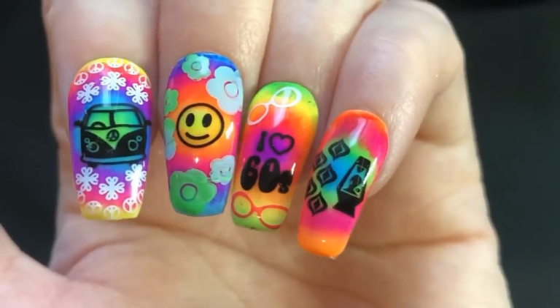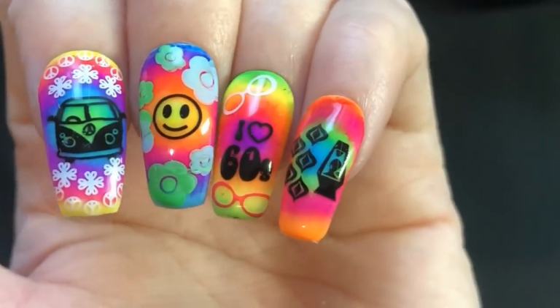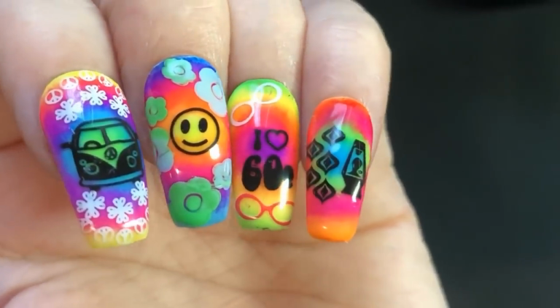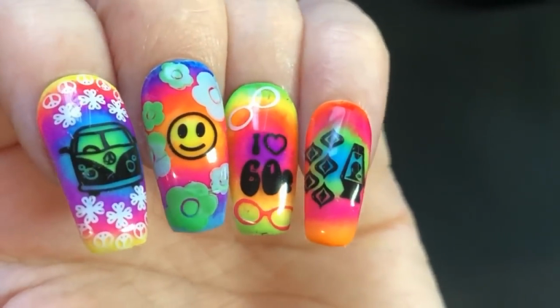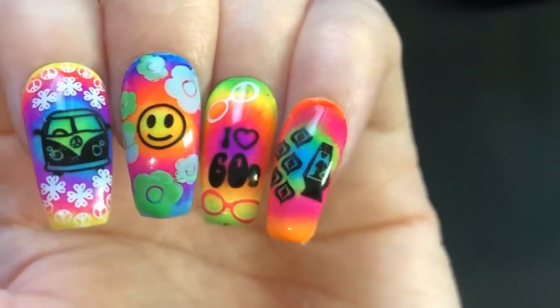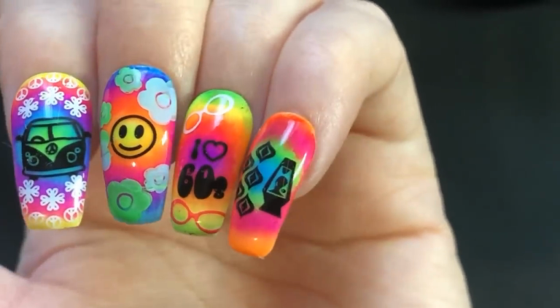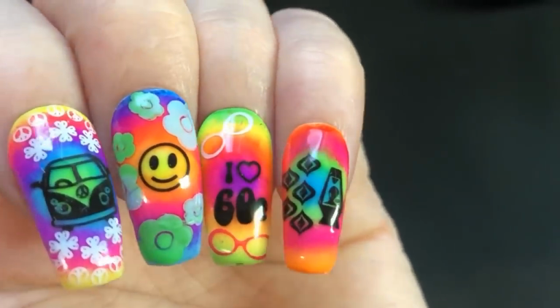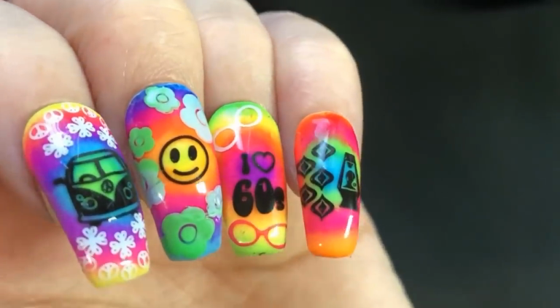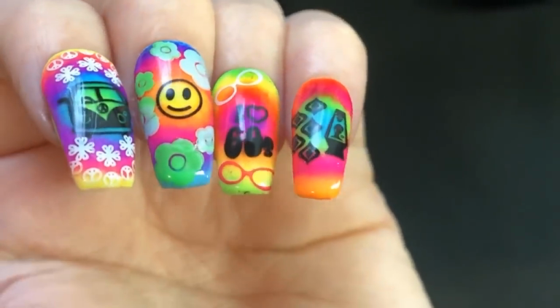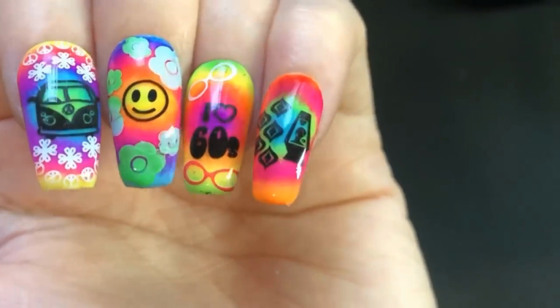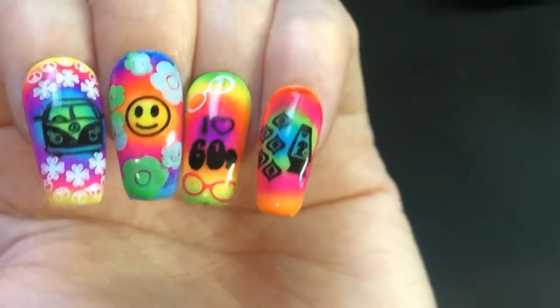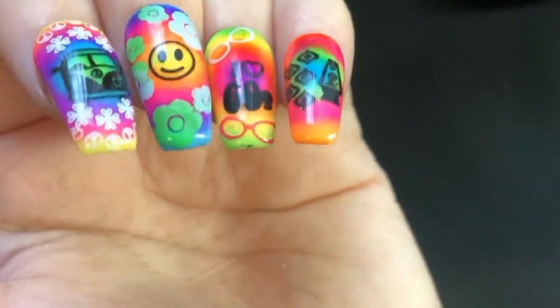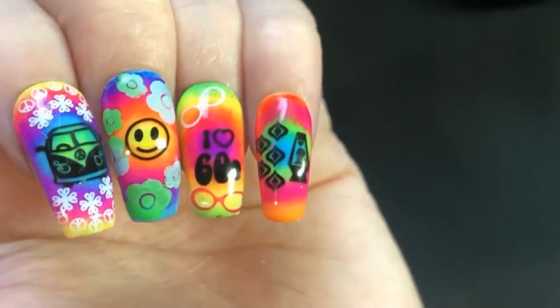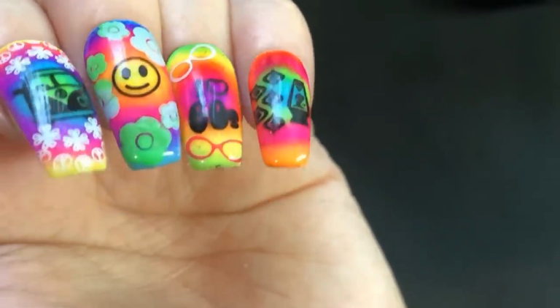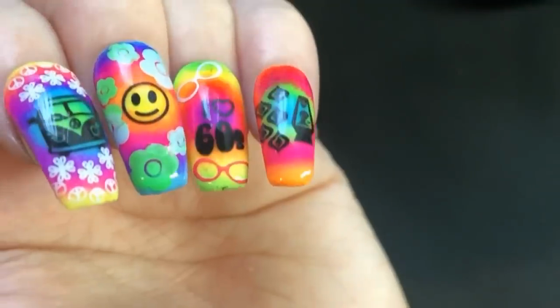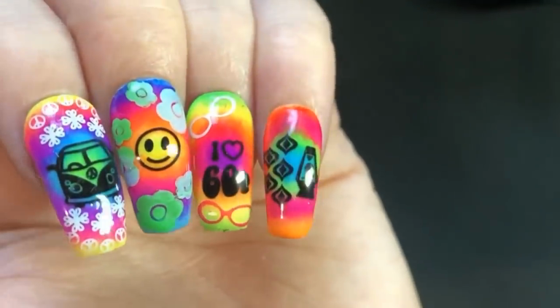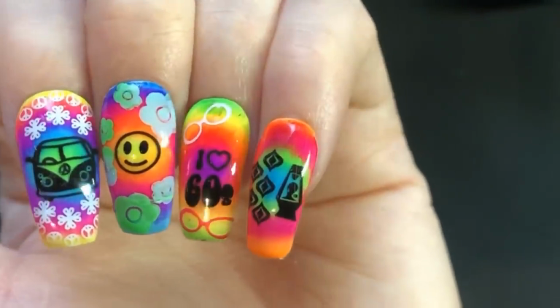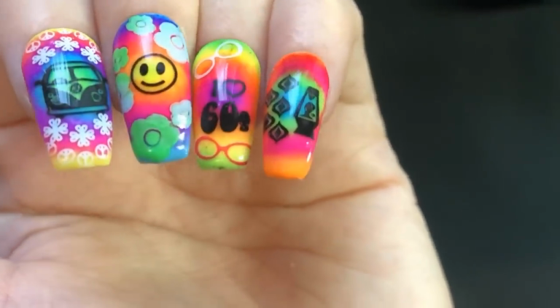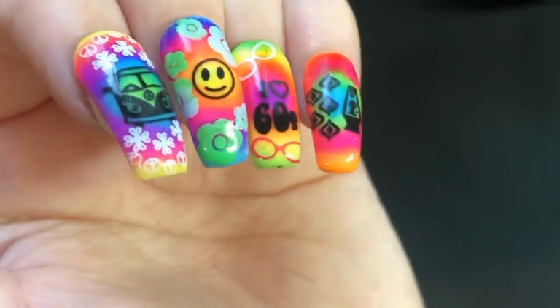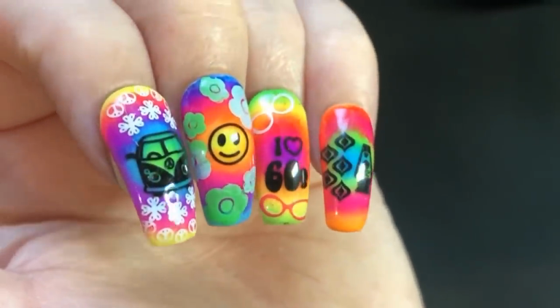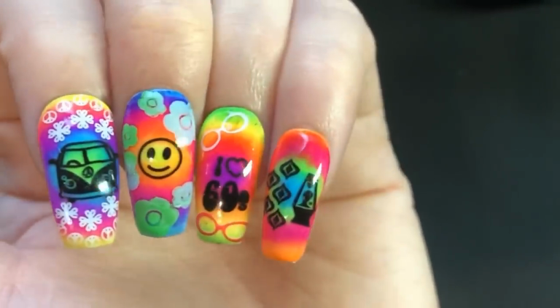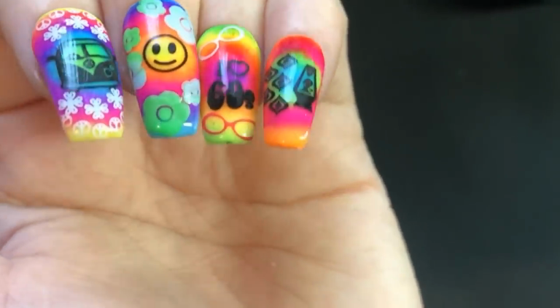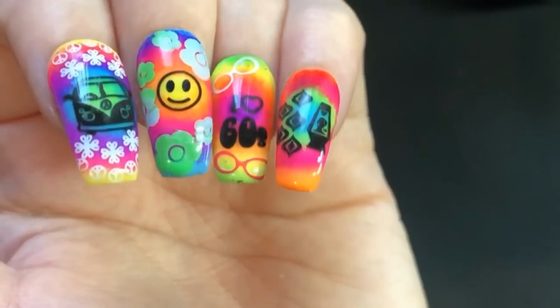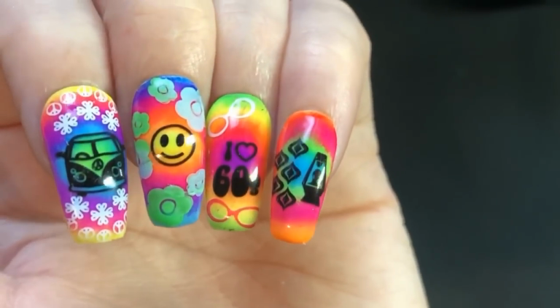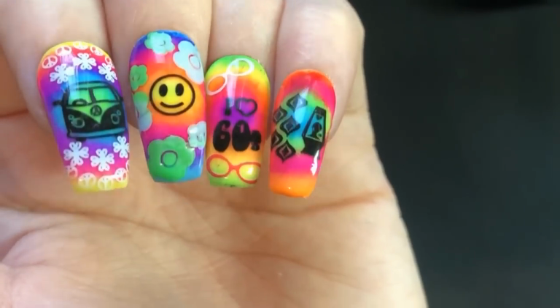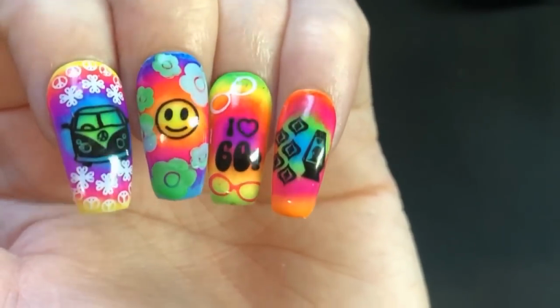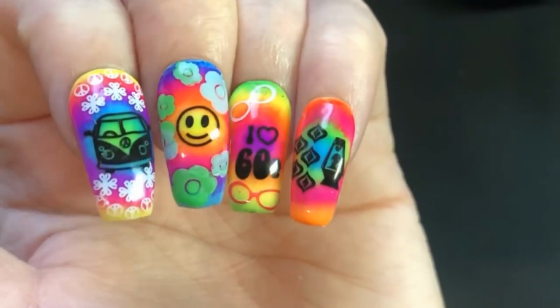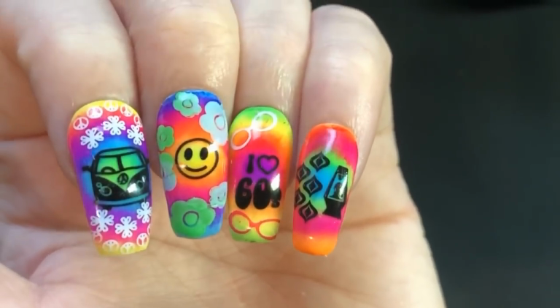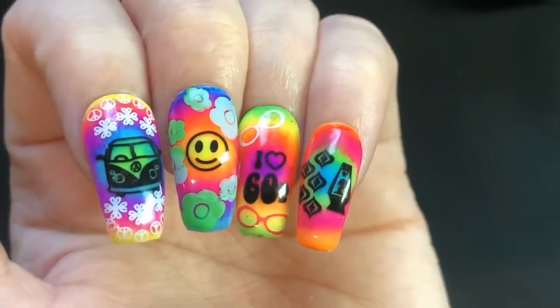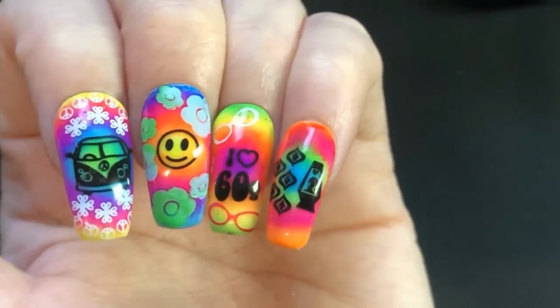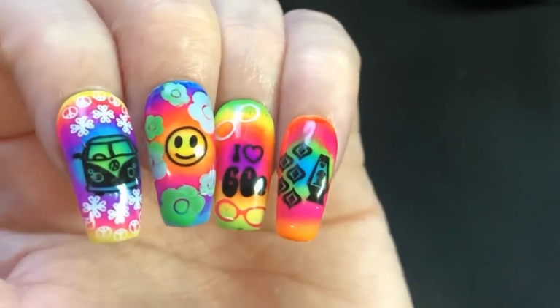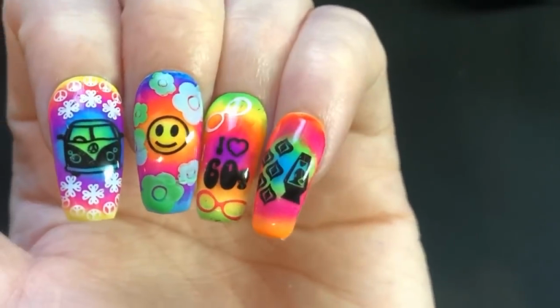Hey jelly babes, welcome back to my channel! I am doing this awesome 60s-inspired nail art which has Austin Powers groovy baby feels — all about it. I just love all the neon and bright colors that you get with this mani.